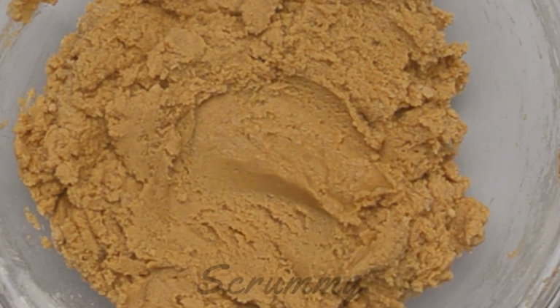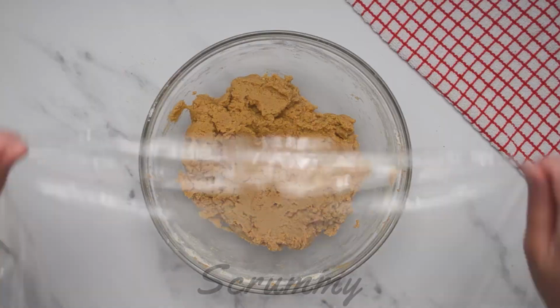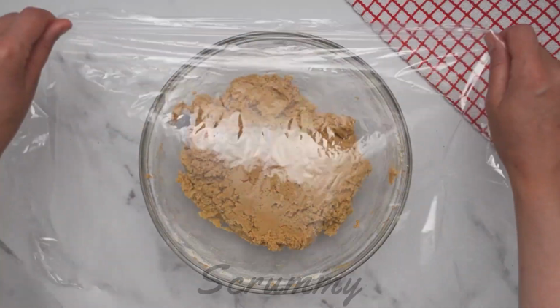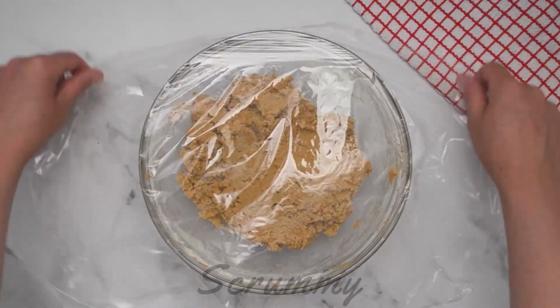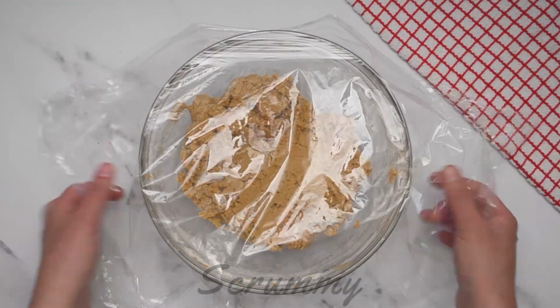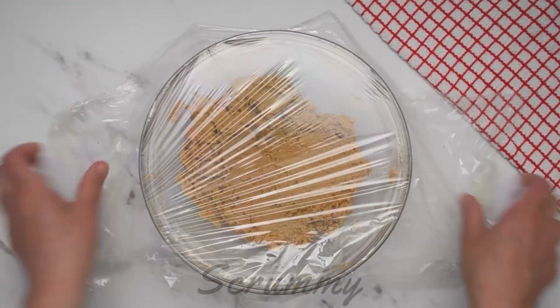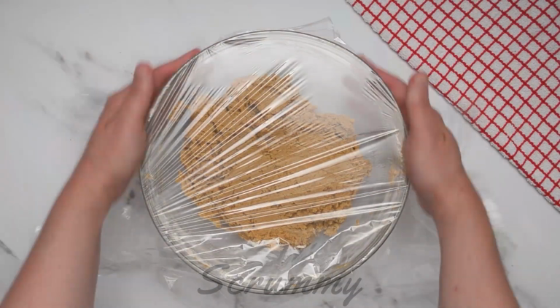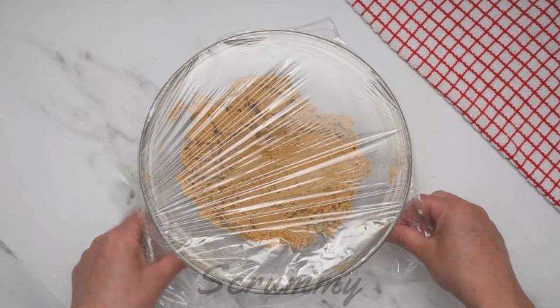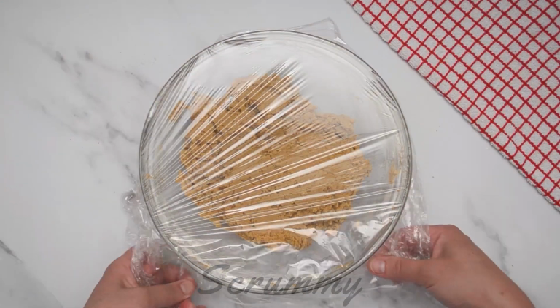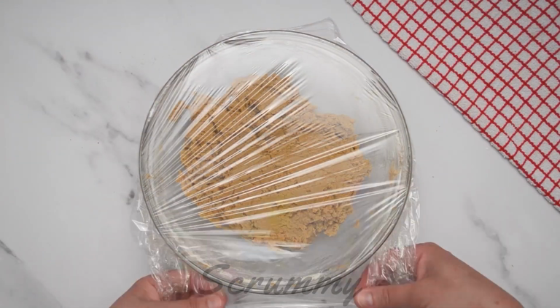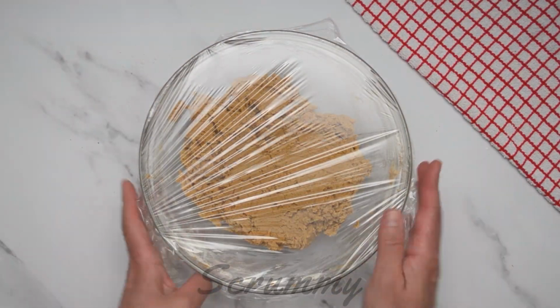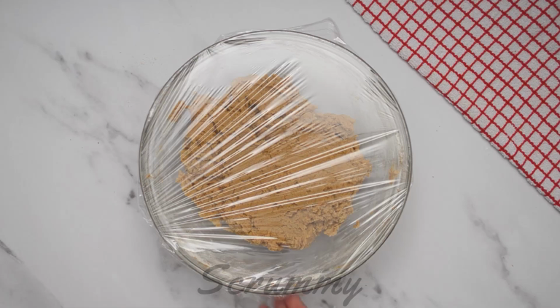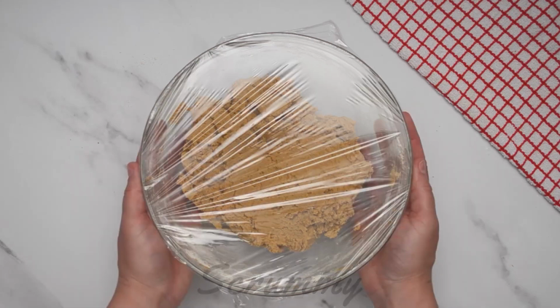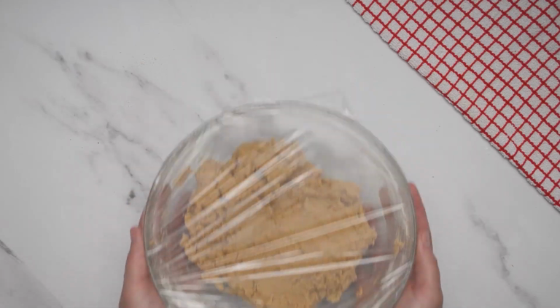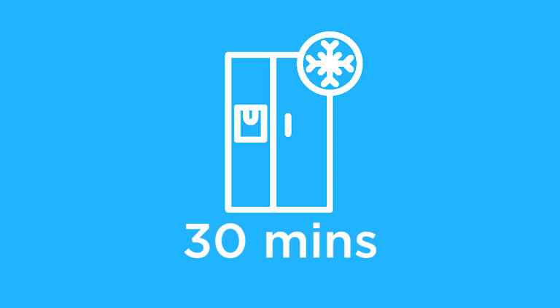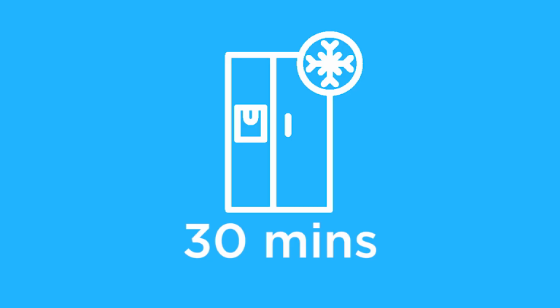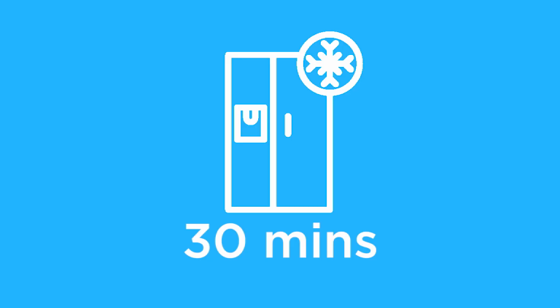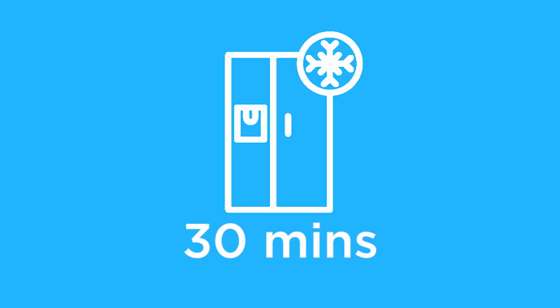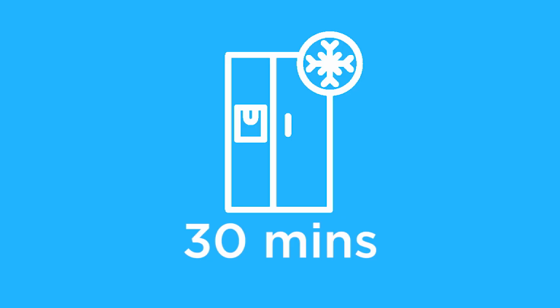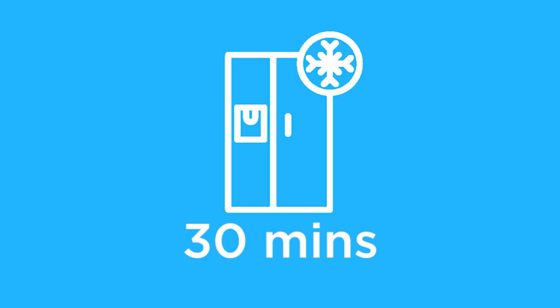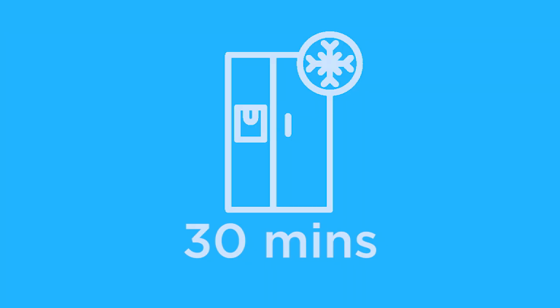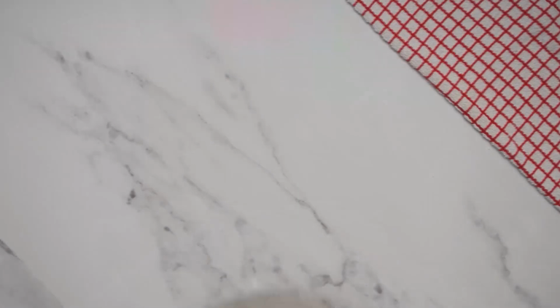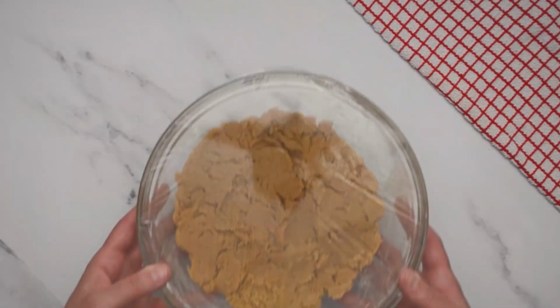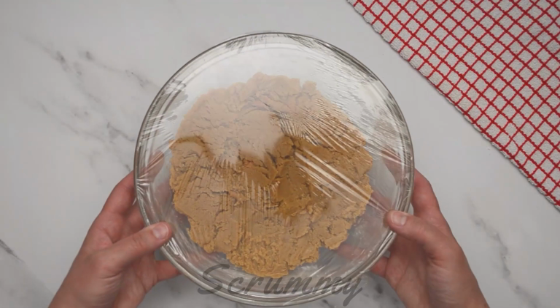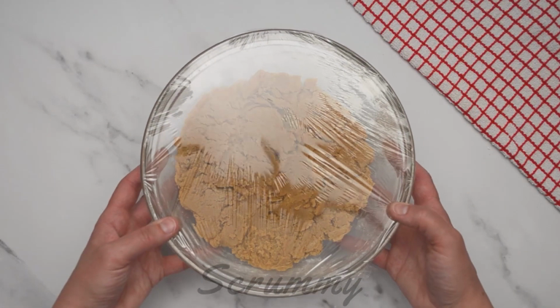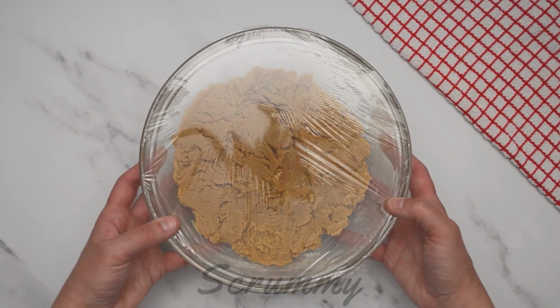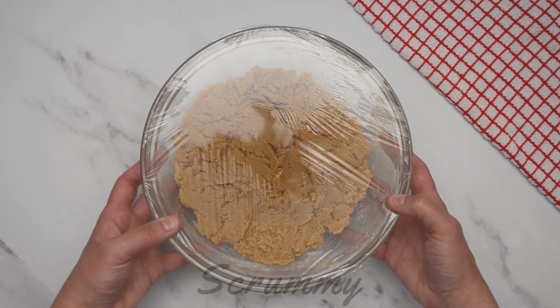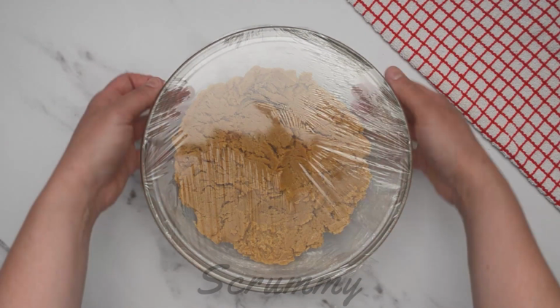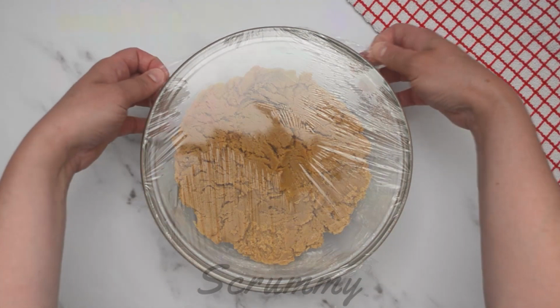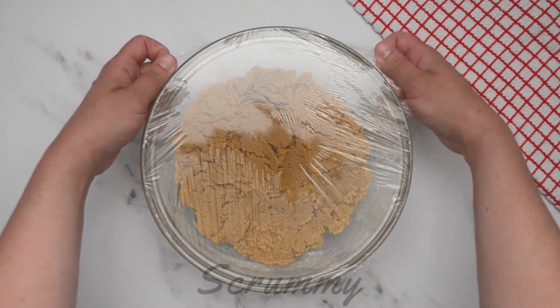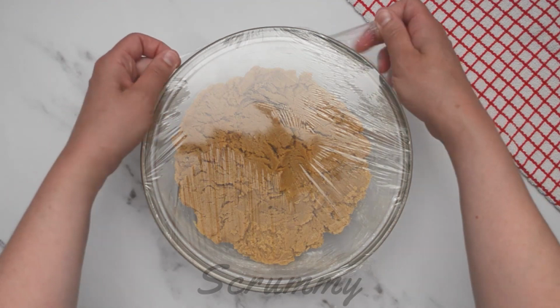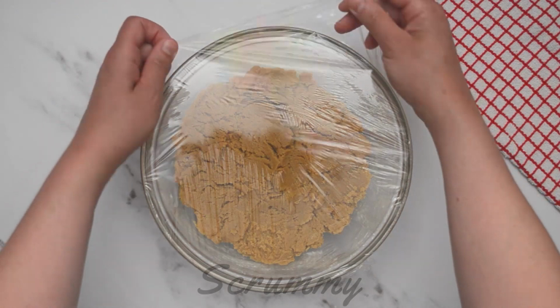Place in the refrigerator for 30 minutes. This will help to firm up the mixture and prevent the cookies from spreading when baking. And now it's time to start making our cookies.